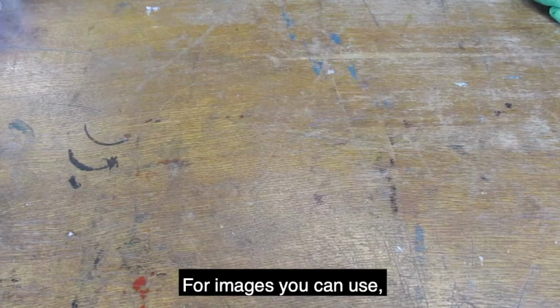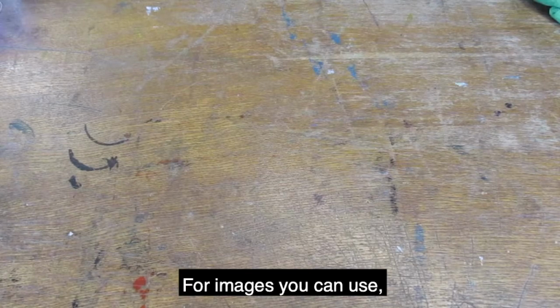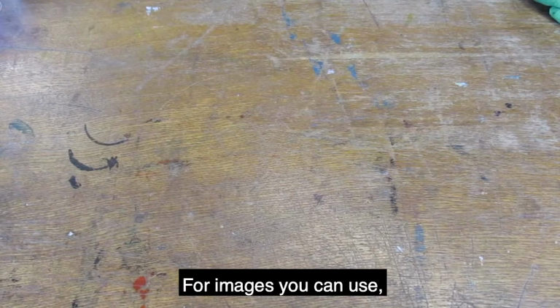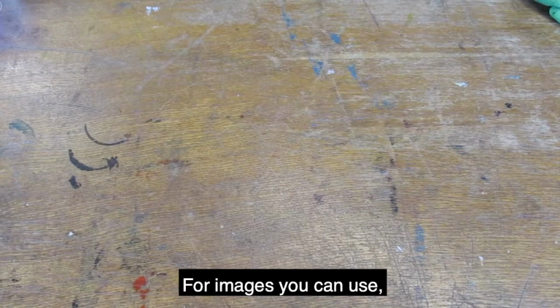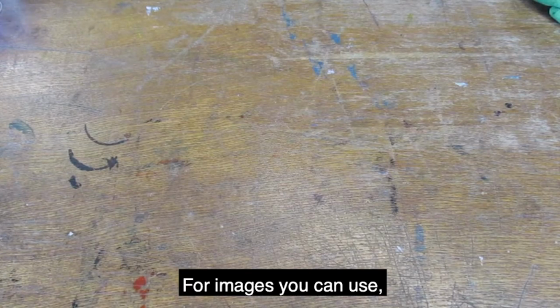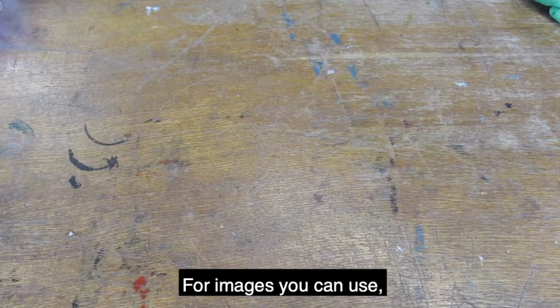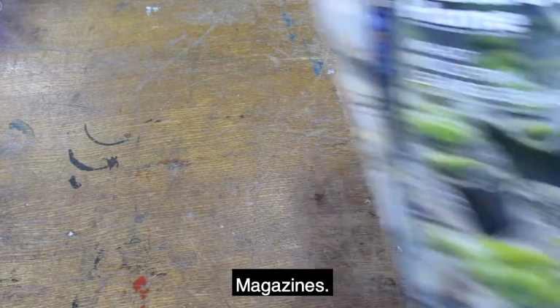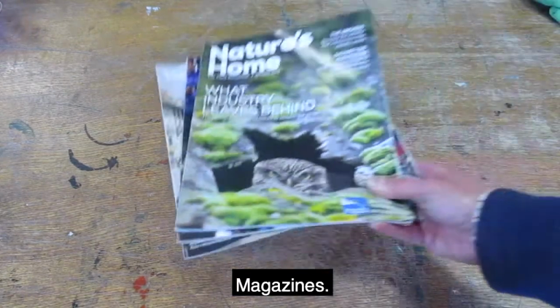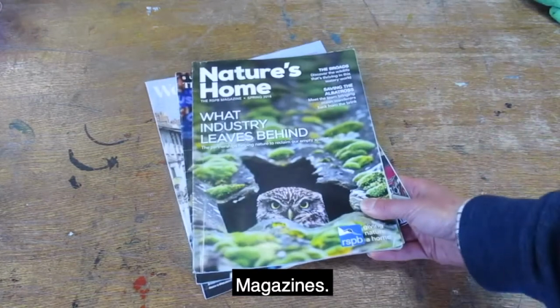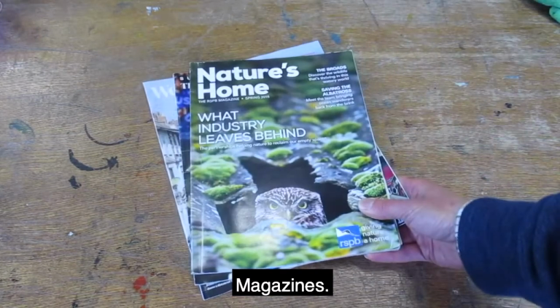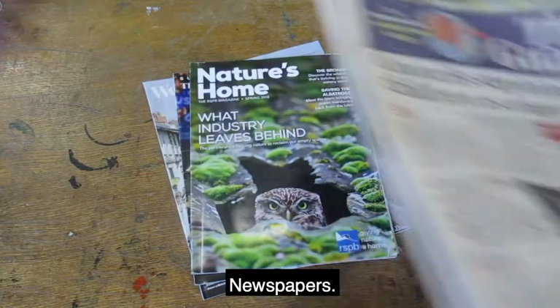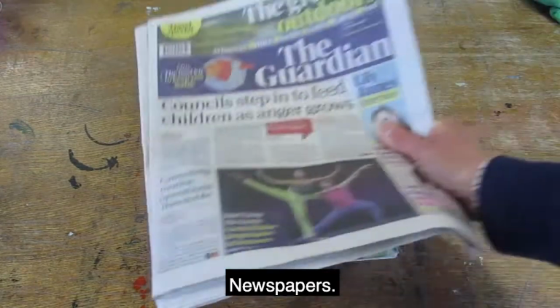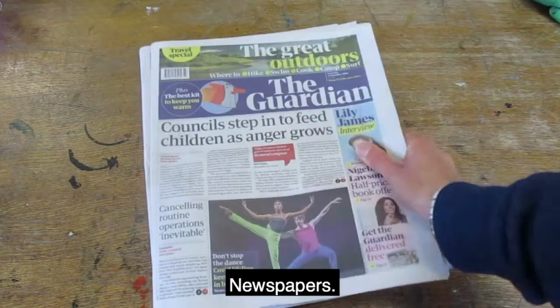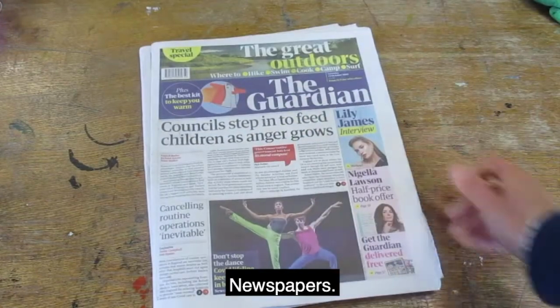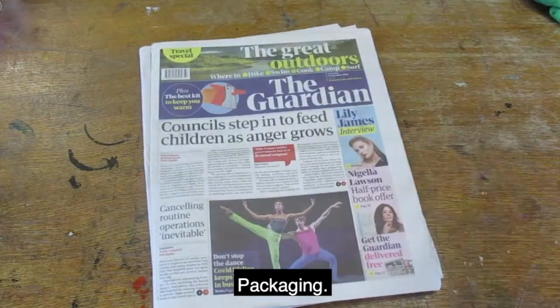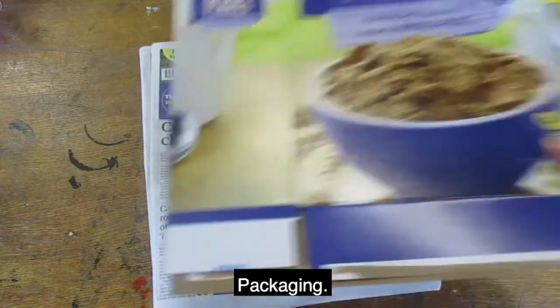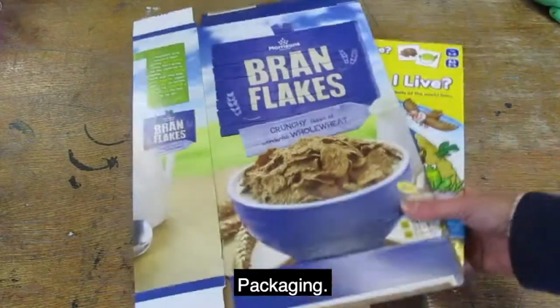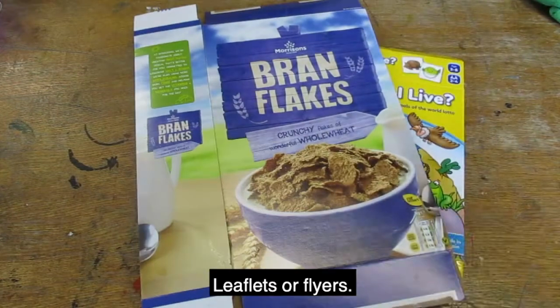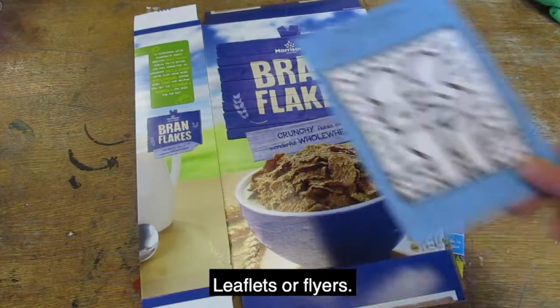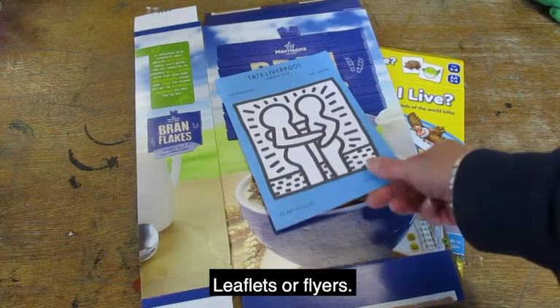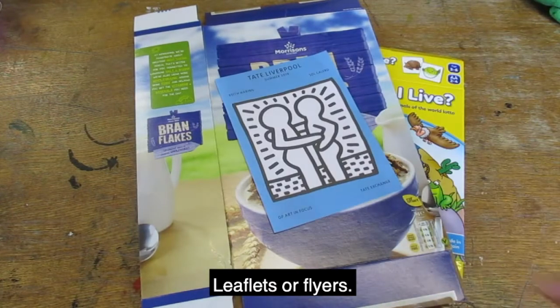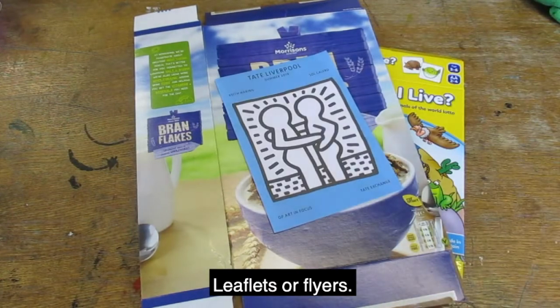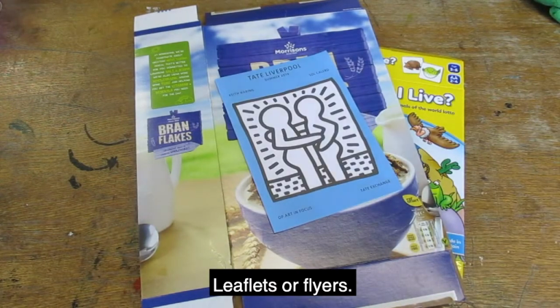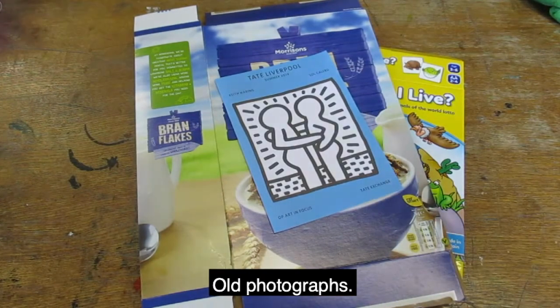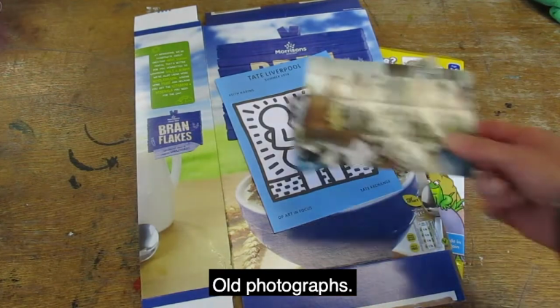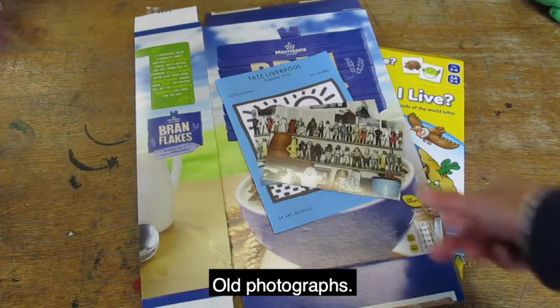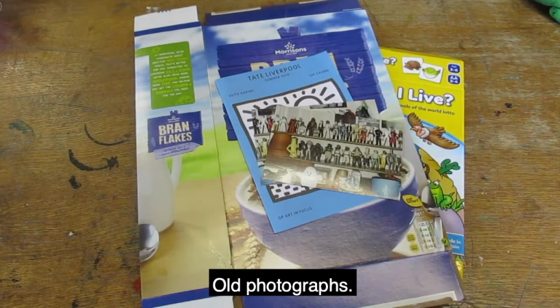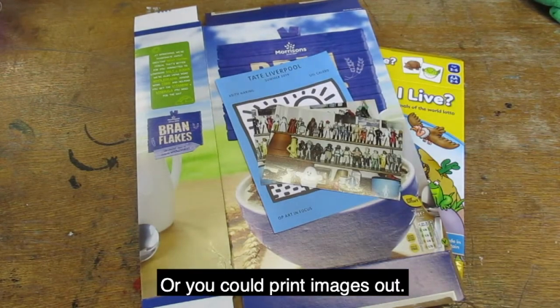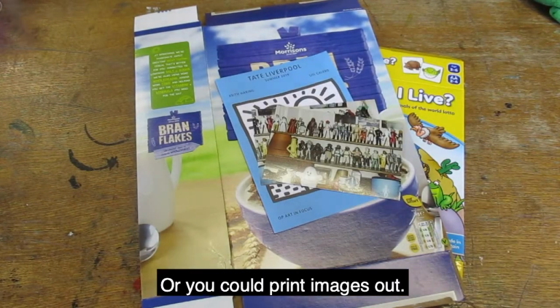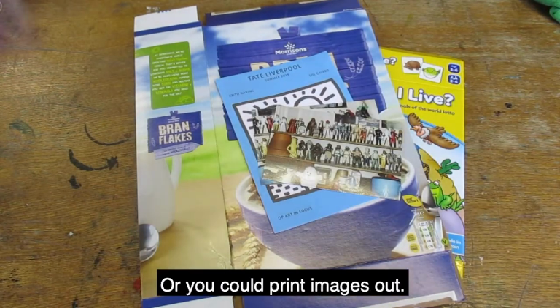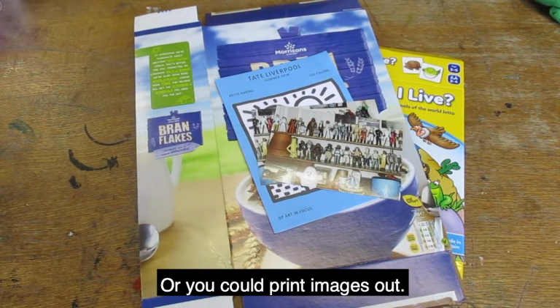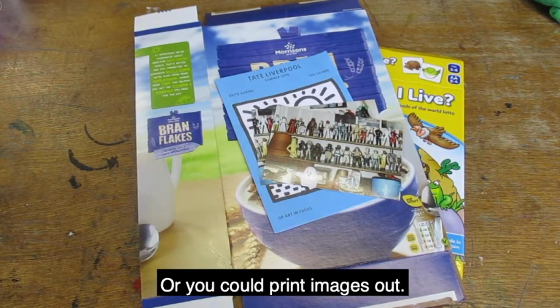For images you can use magazines, newspapers, packaging, leaflets or flyers, old photographs, or you could print images out.